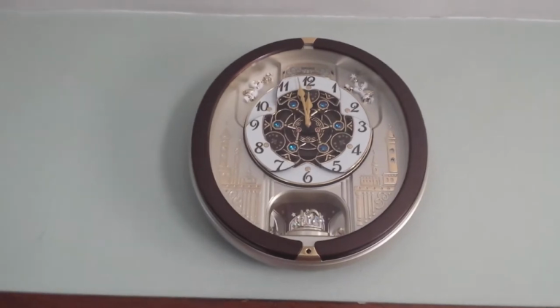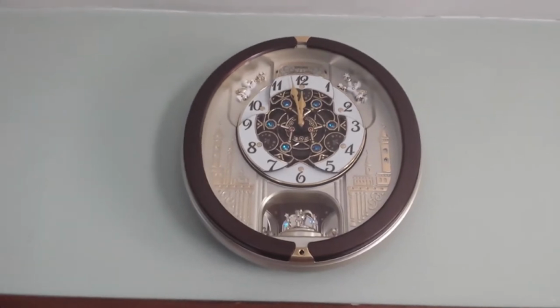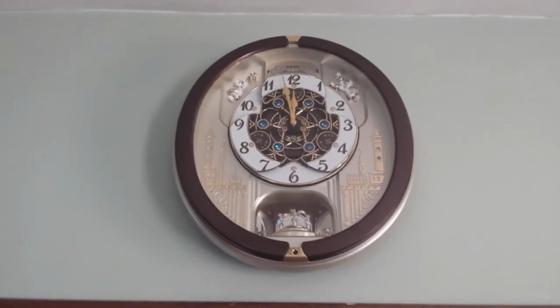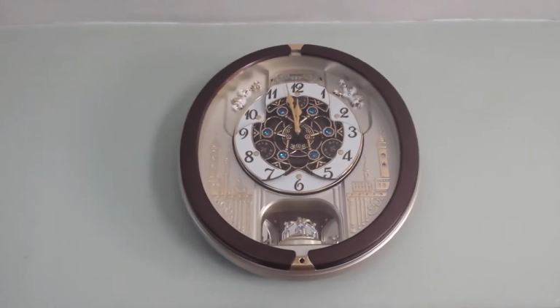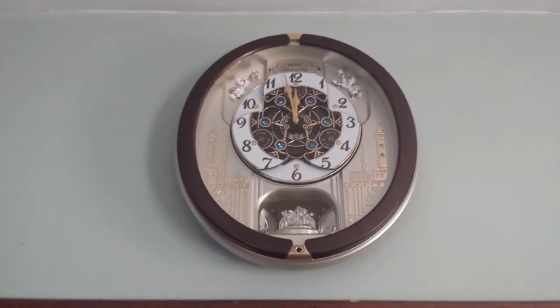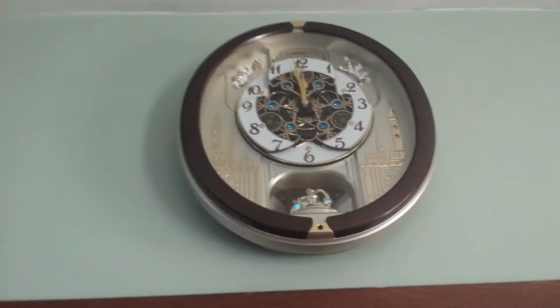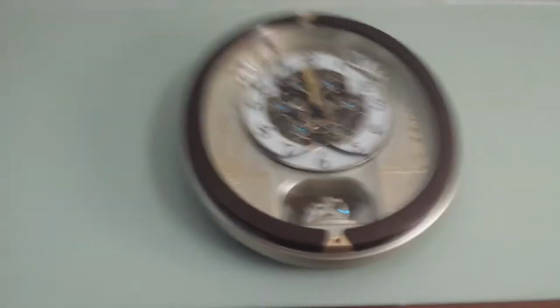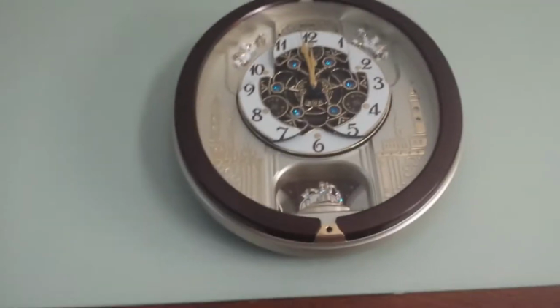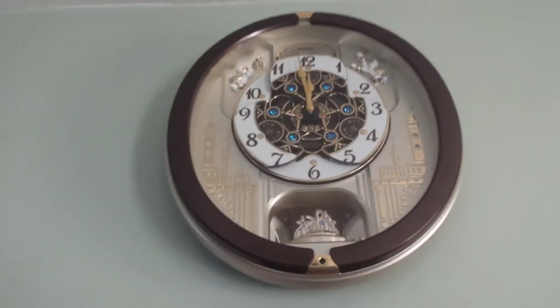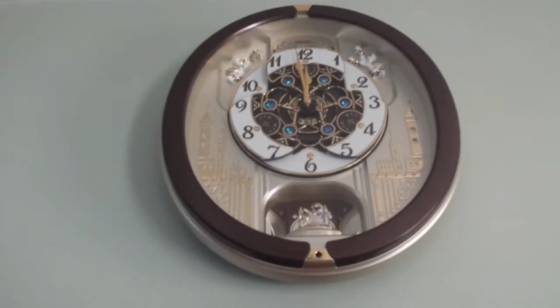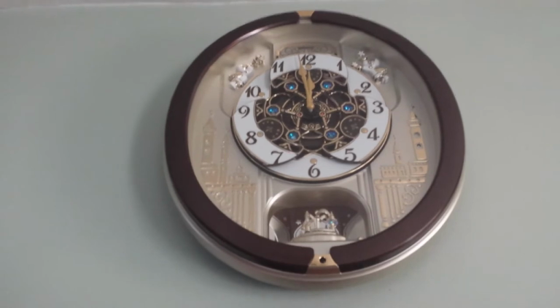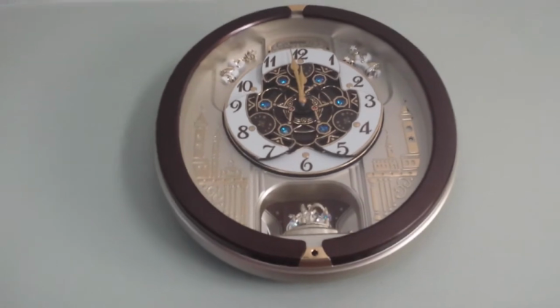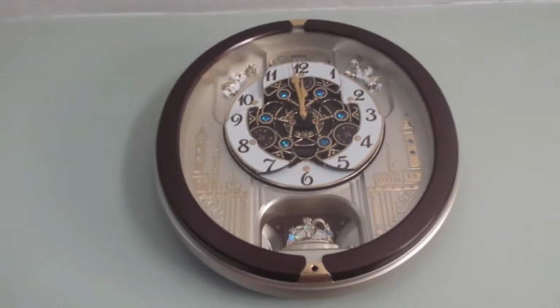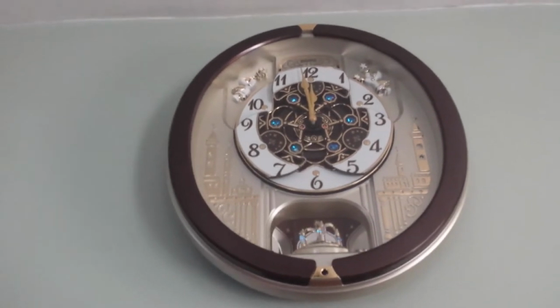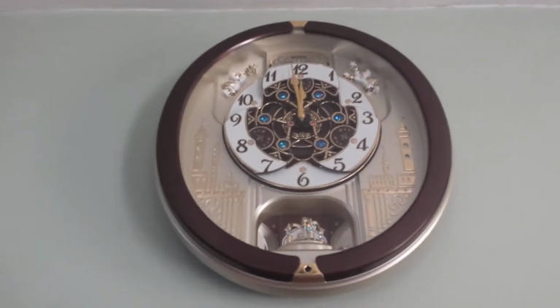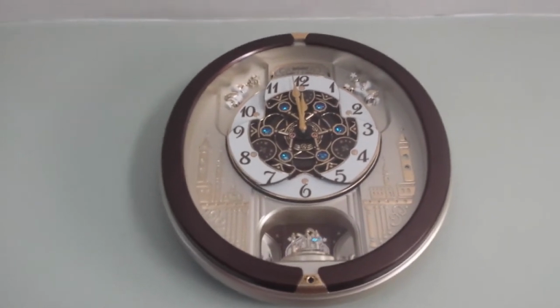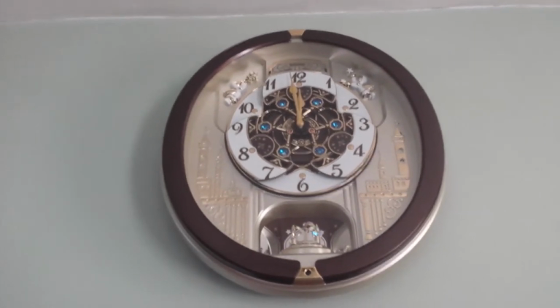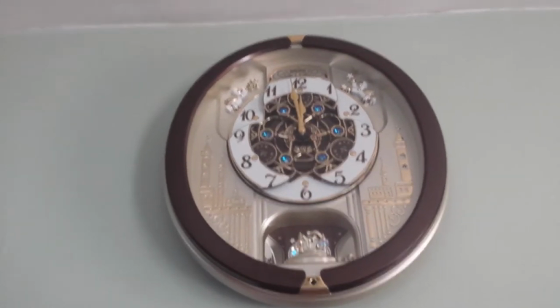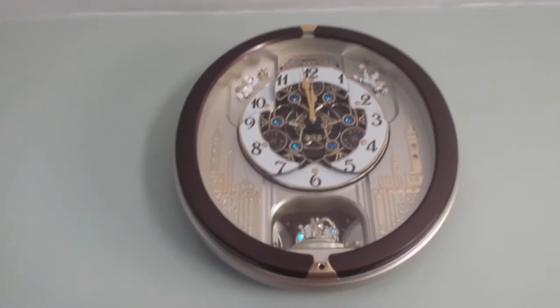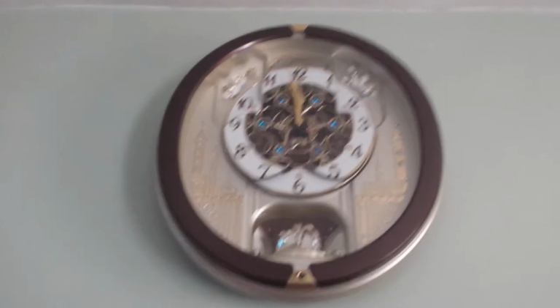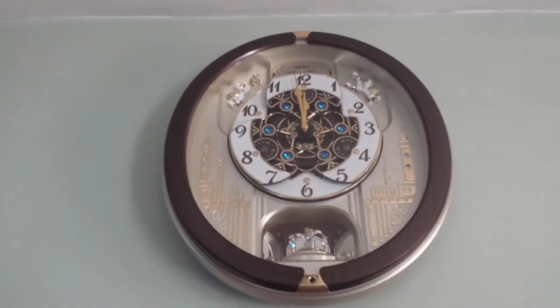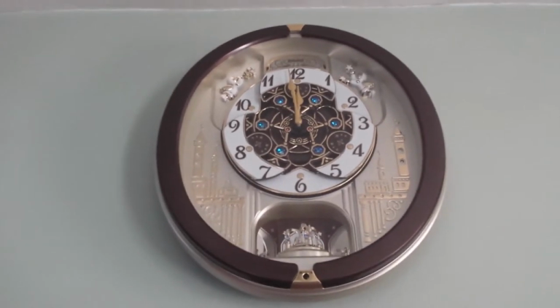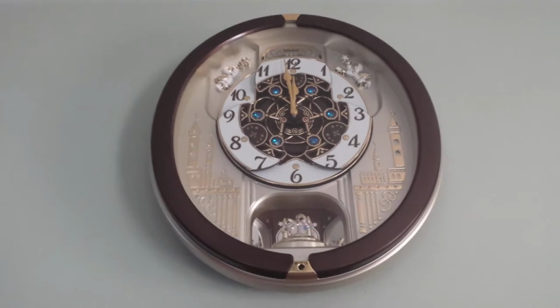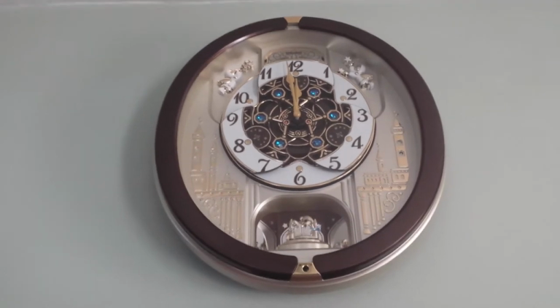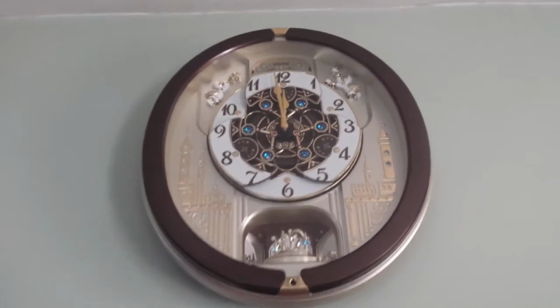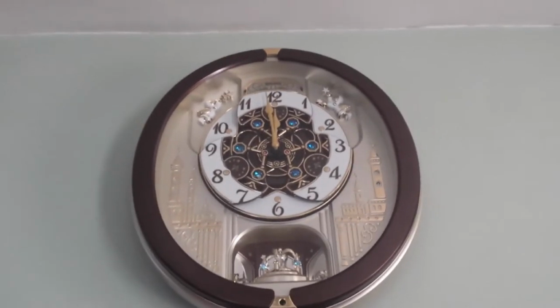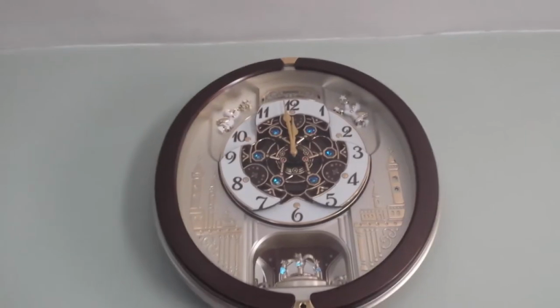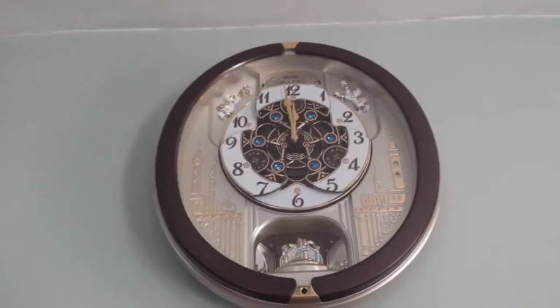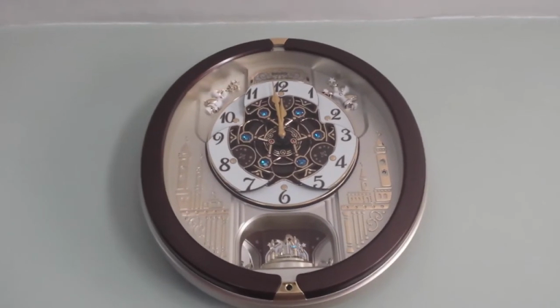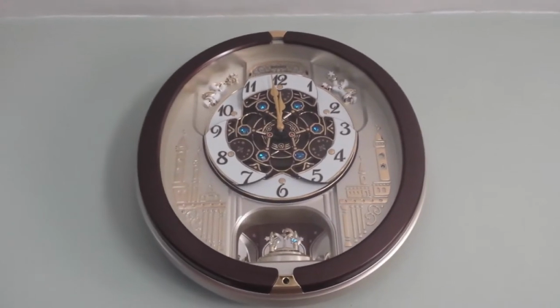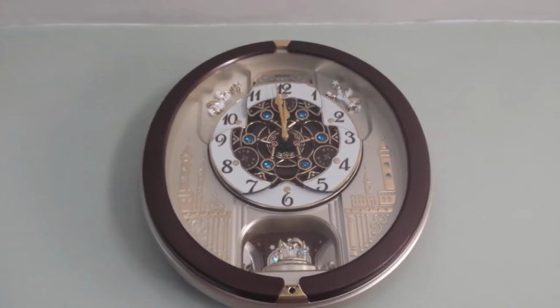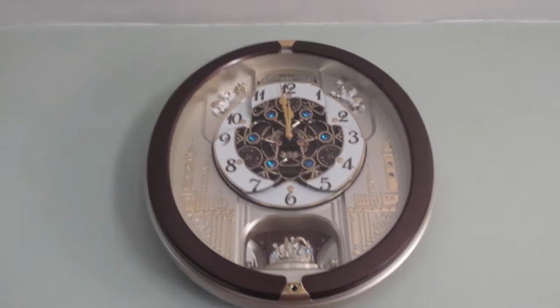We'll wait and see when it's going to go off. This will be noon time, obviously. About one more minute now.